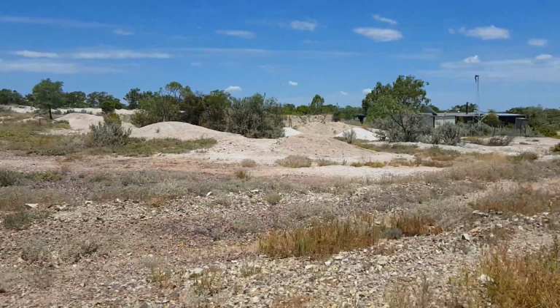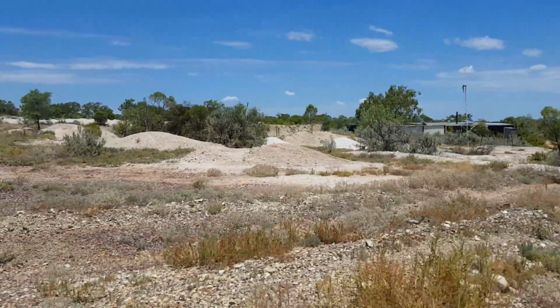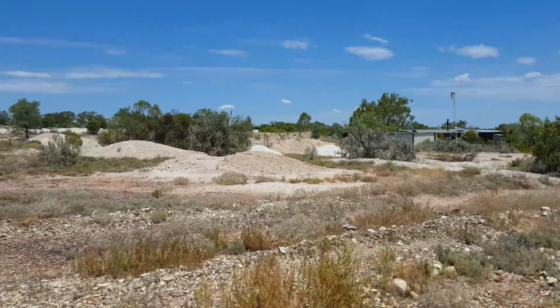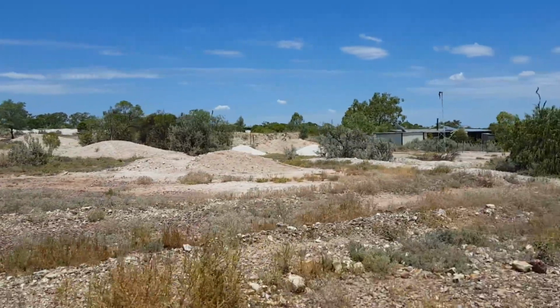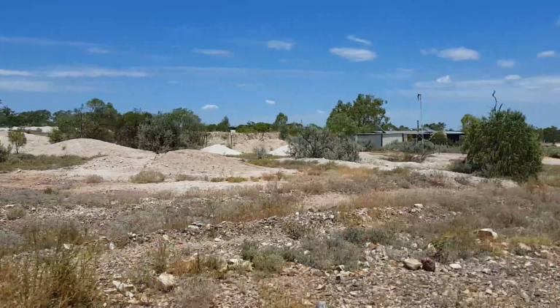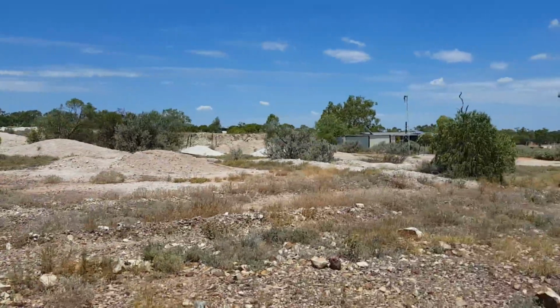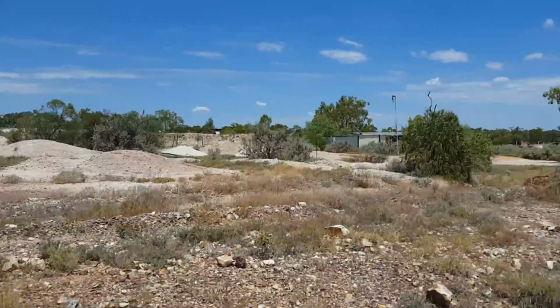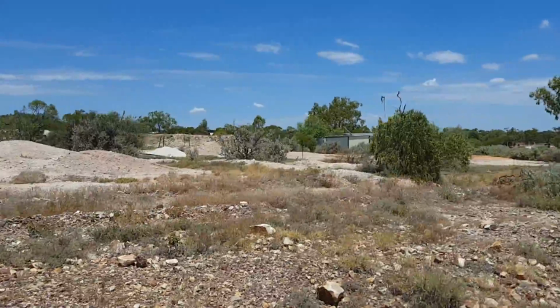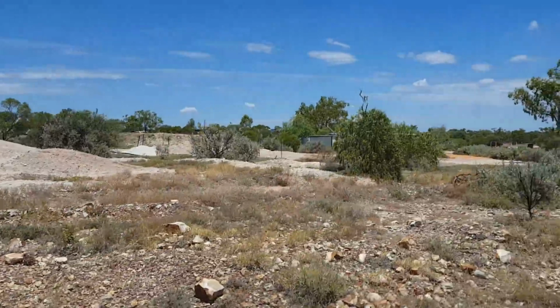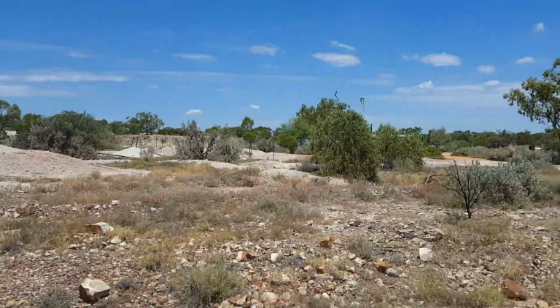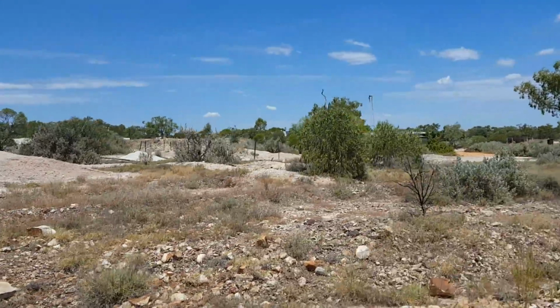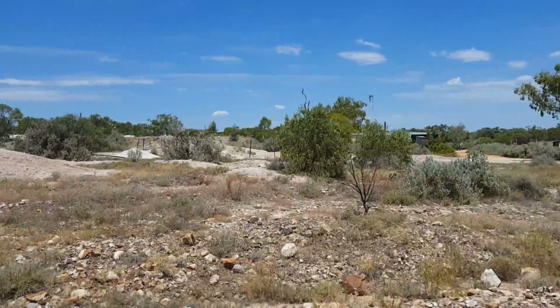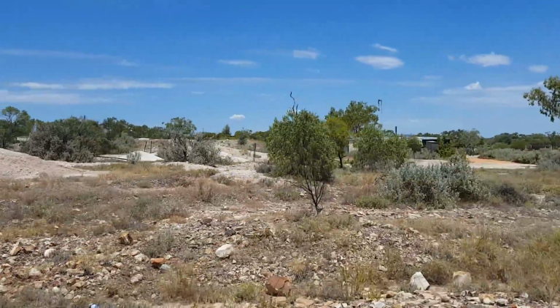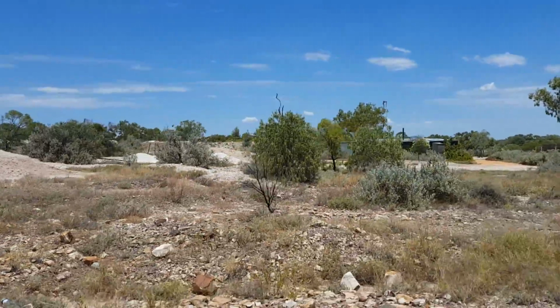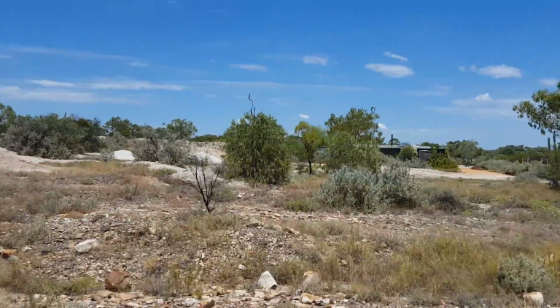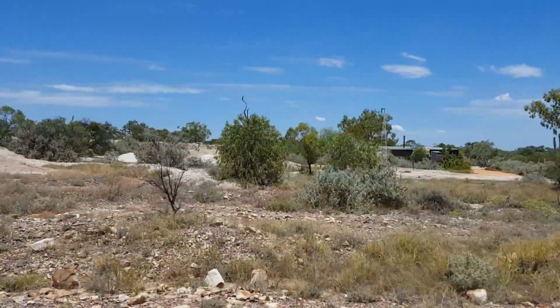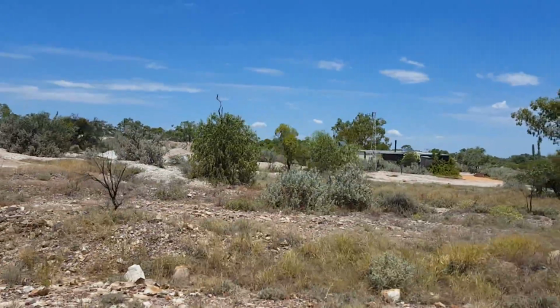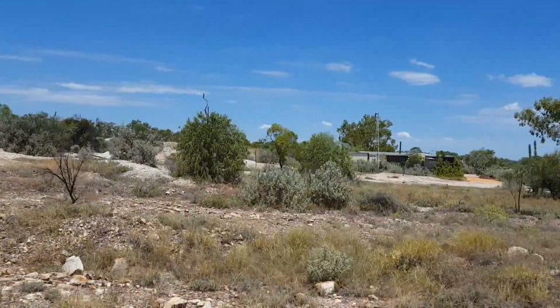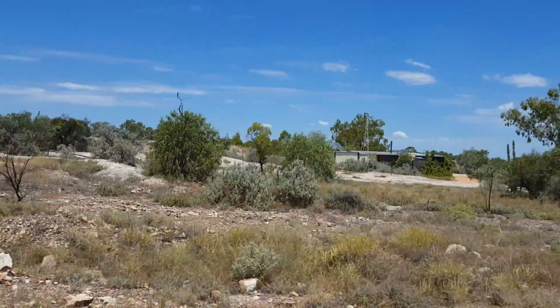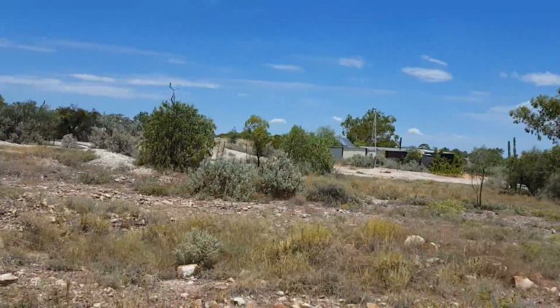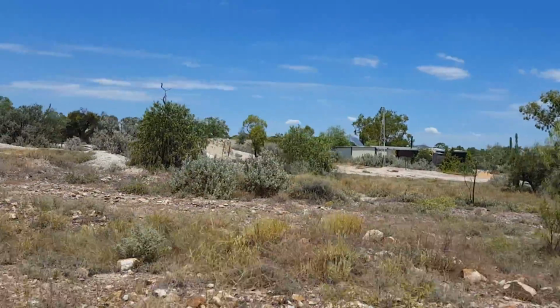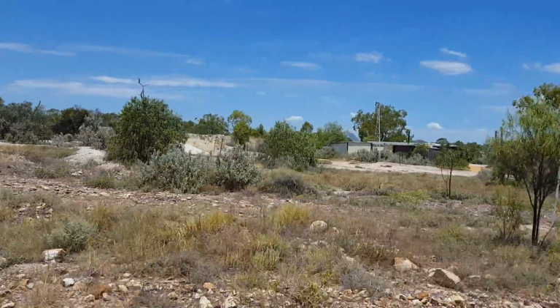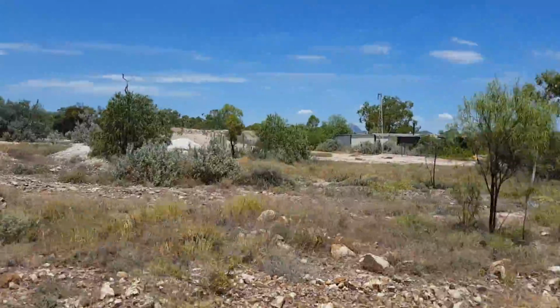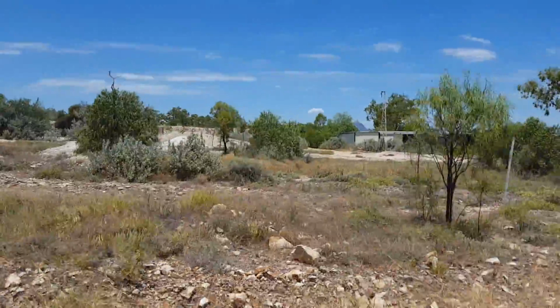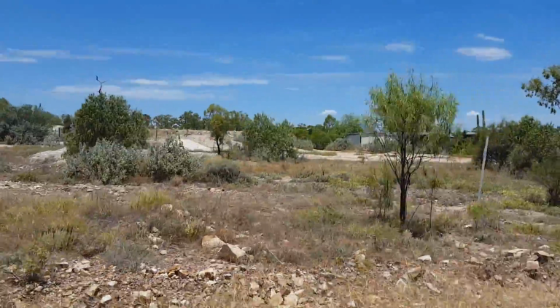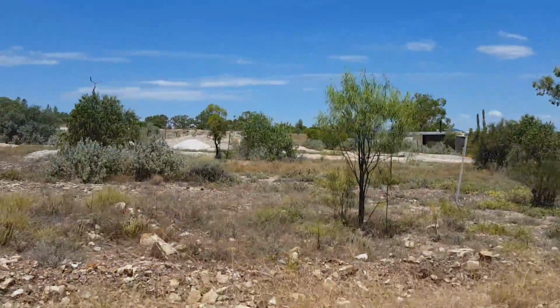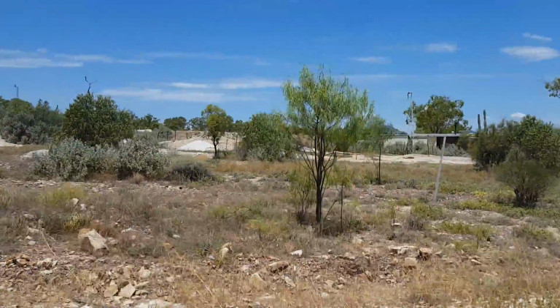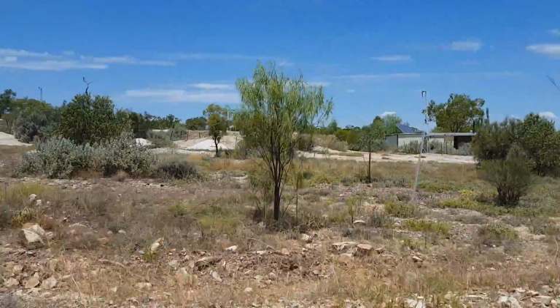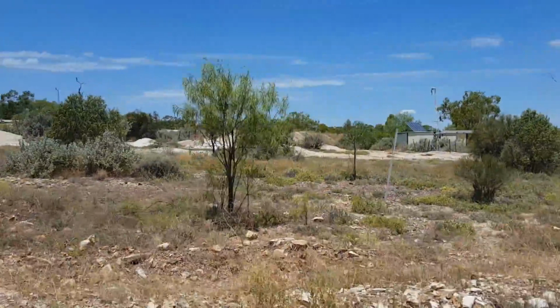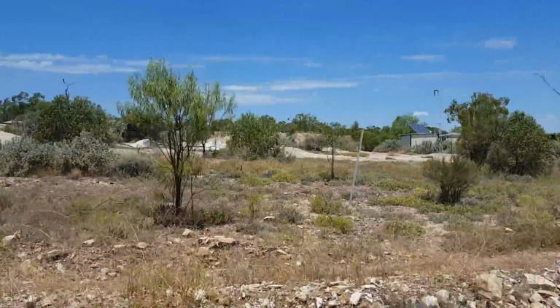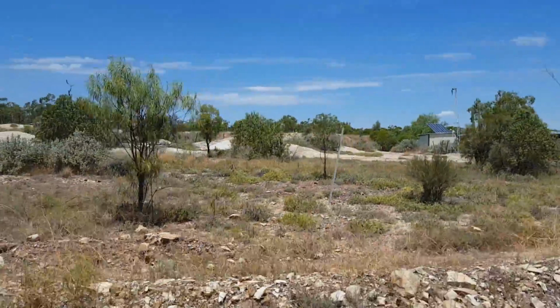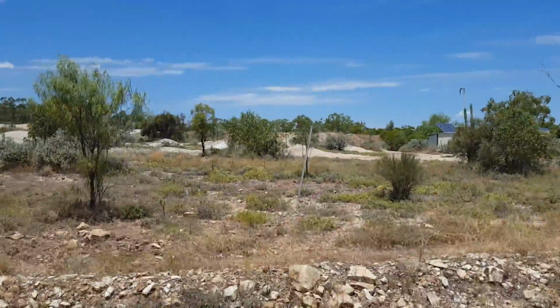This is the outskirts of Lightning Ridge, where all the mines are, and just beside the largest cactus nursery in the southern hills here.